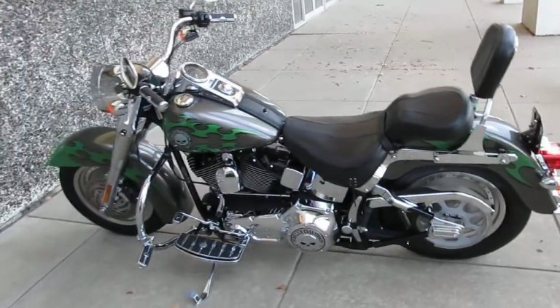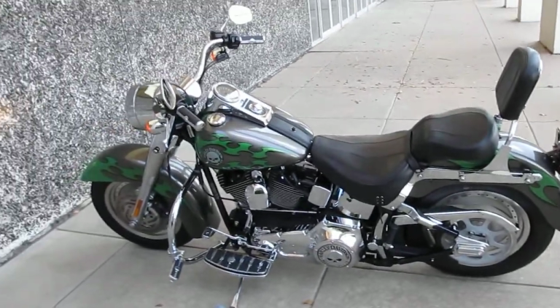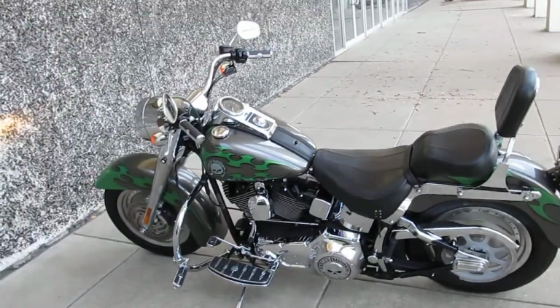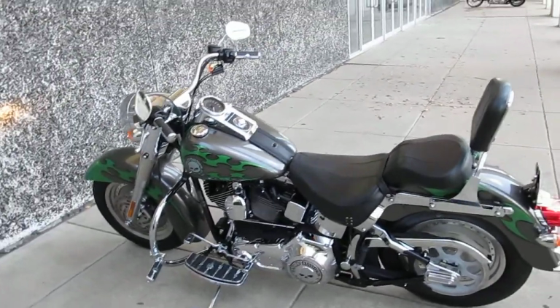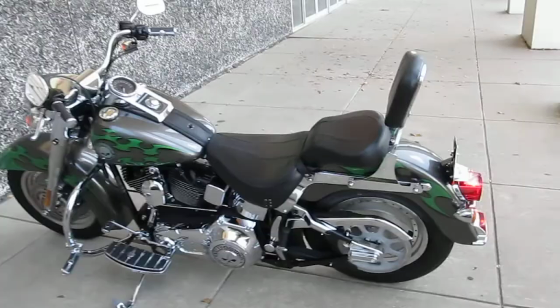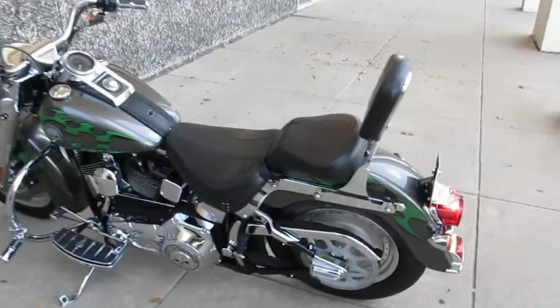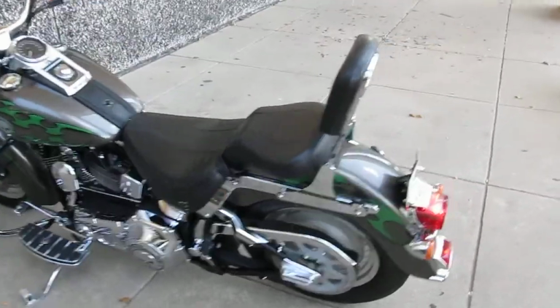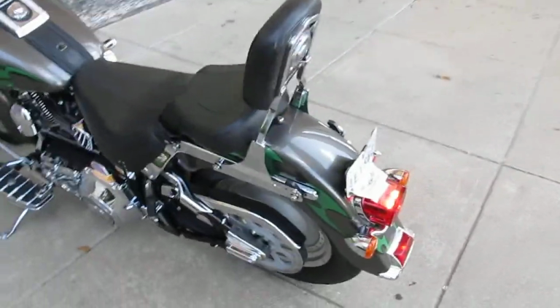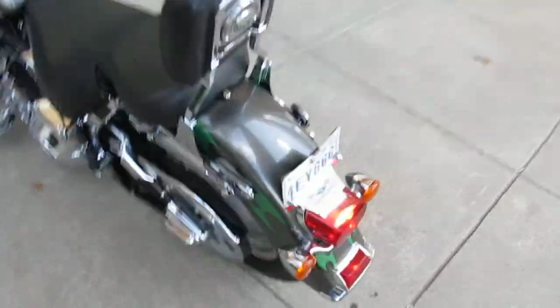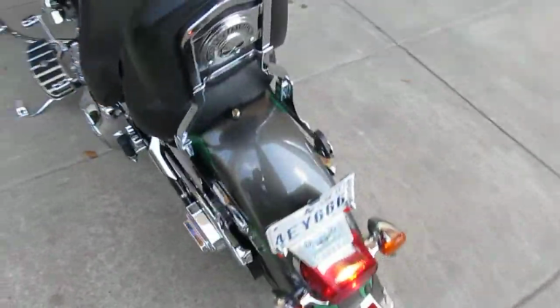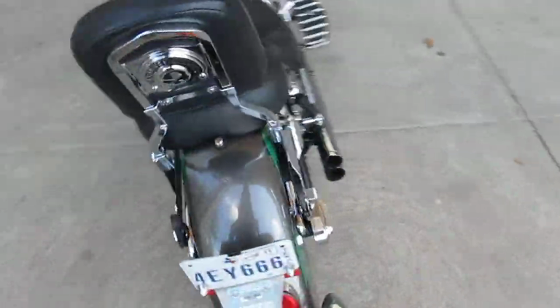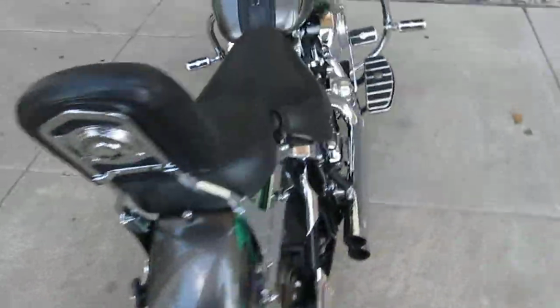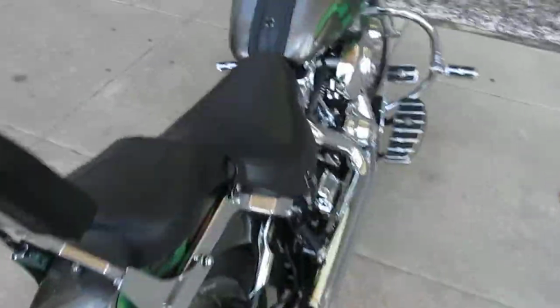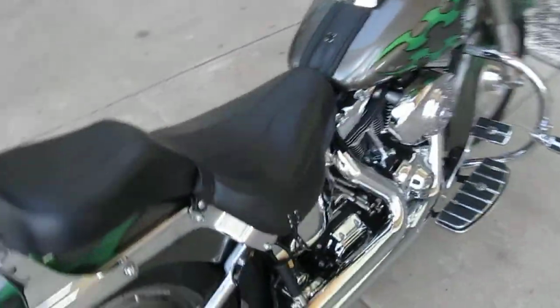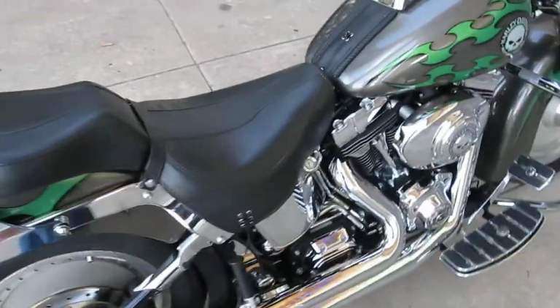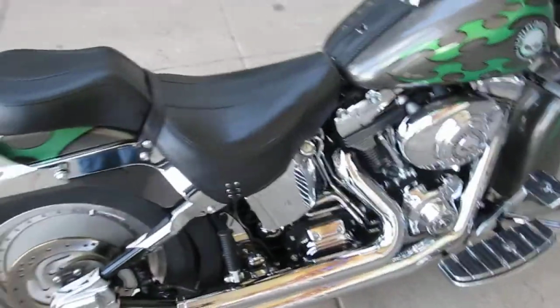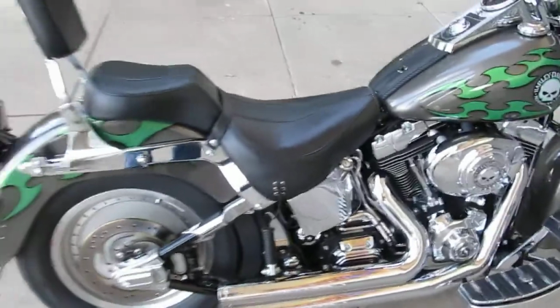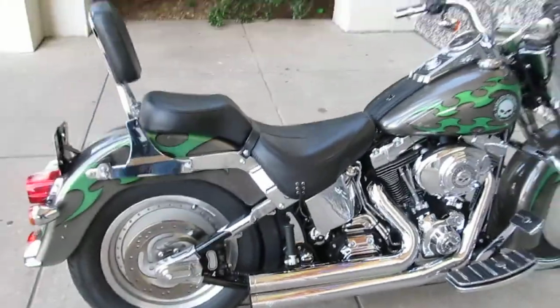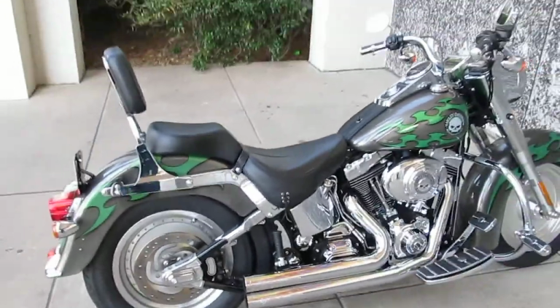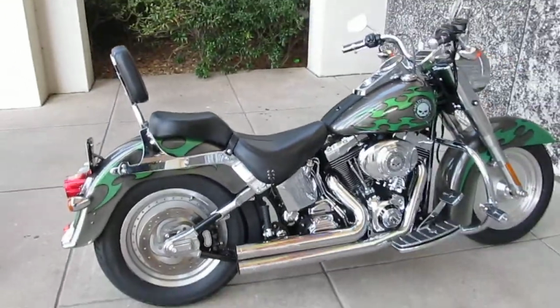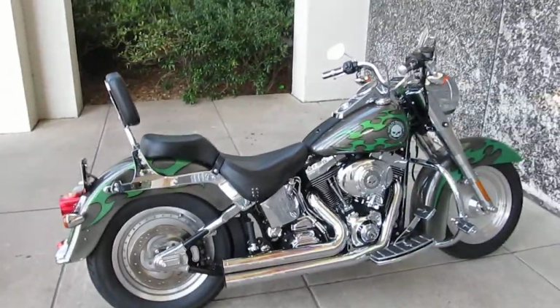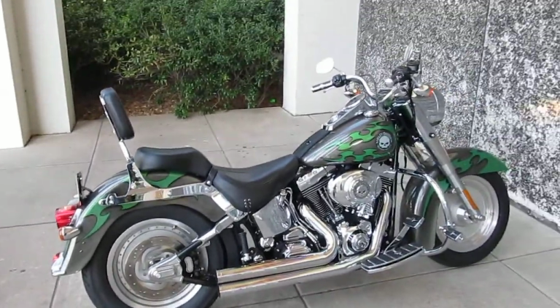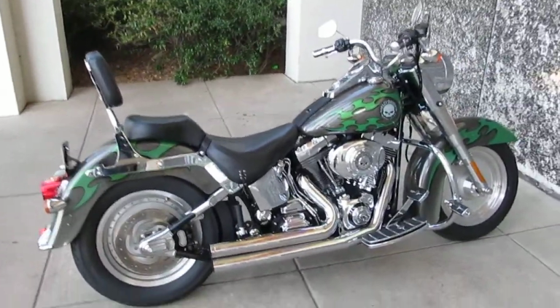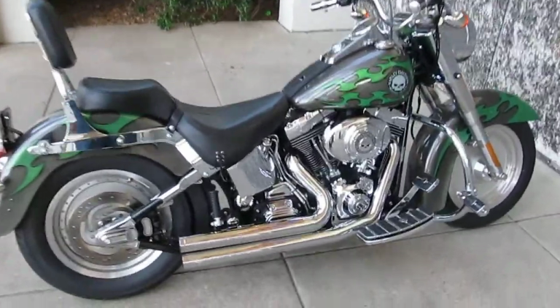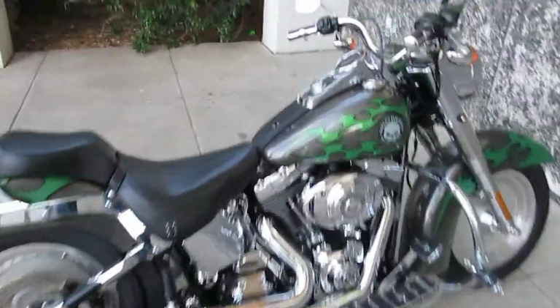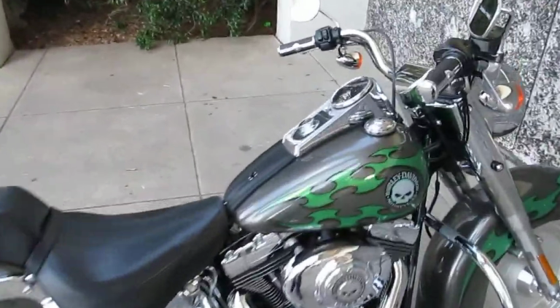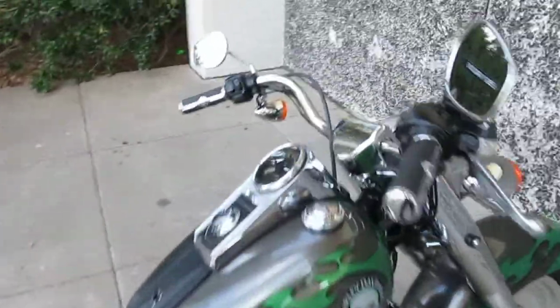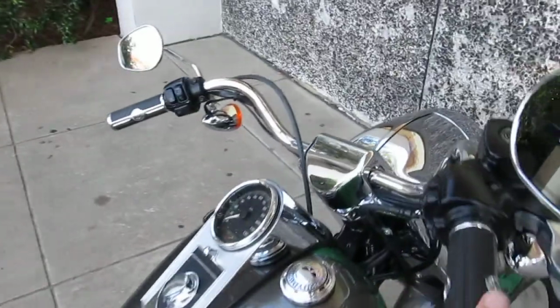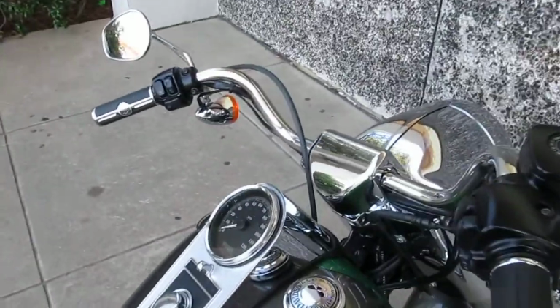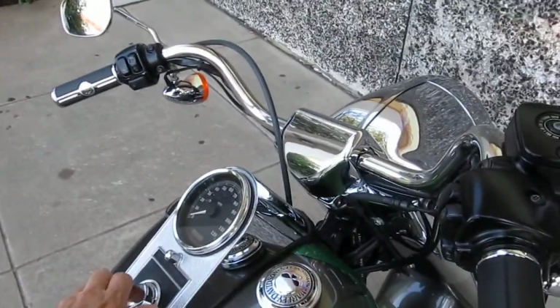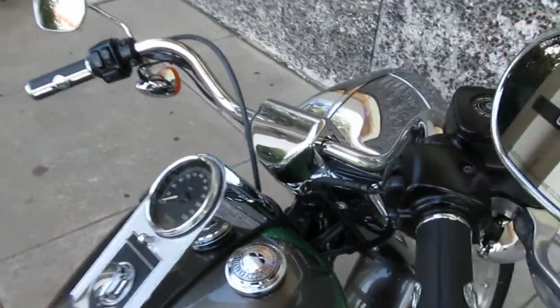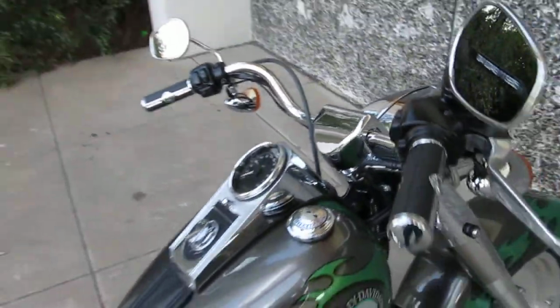This Harley Fatboy is brought to you by American Motorcycle Trading Company. We're located in Arlington, Texas — we're the home of the Texas Rangers. We want to be your motorcycle dealer.